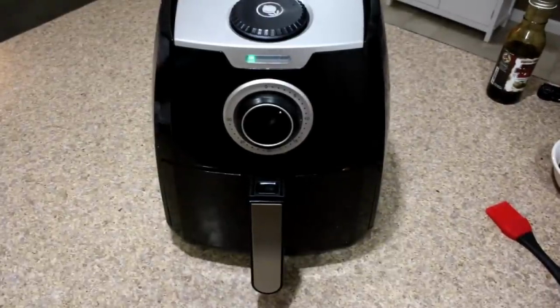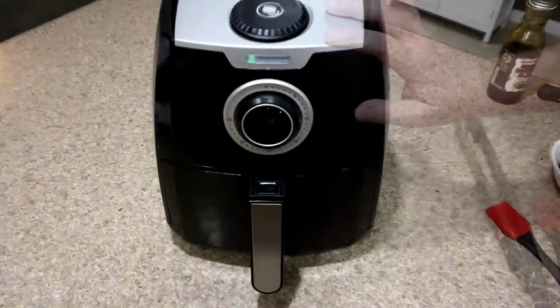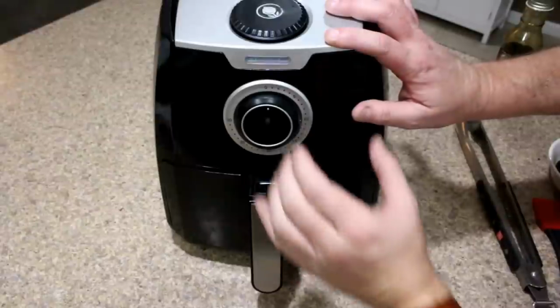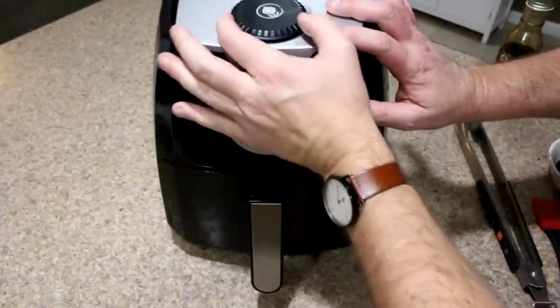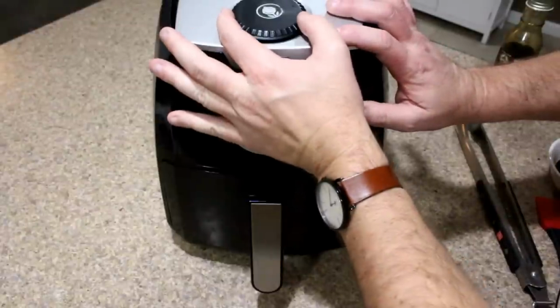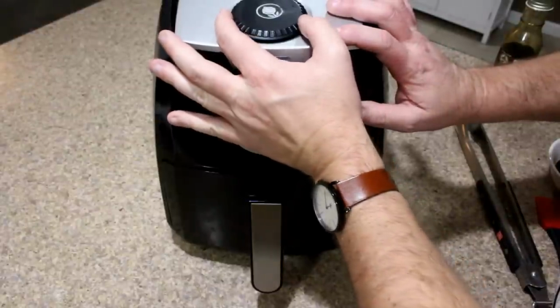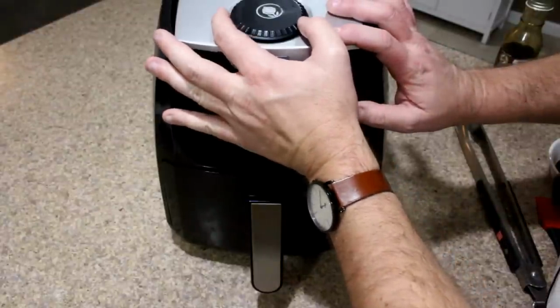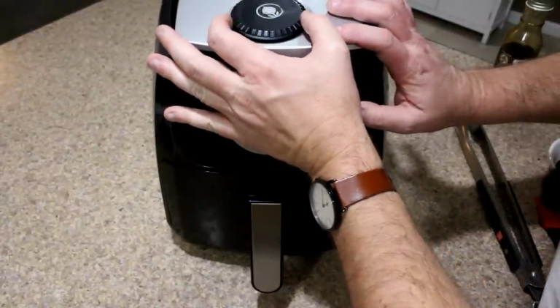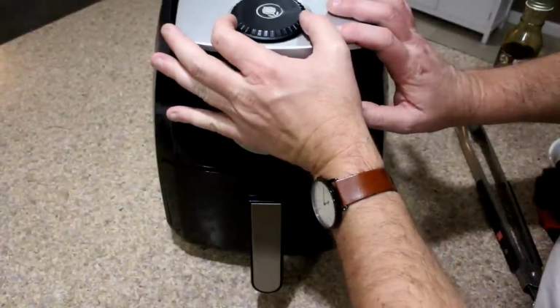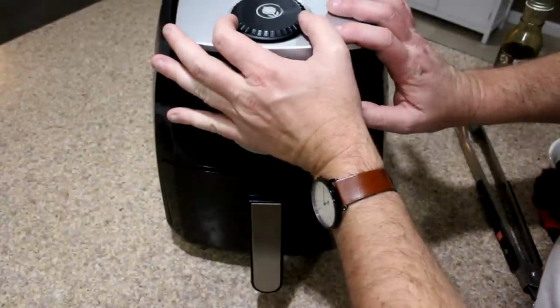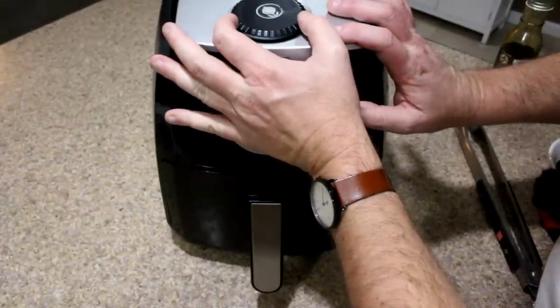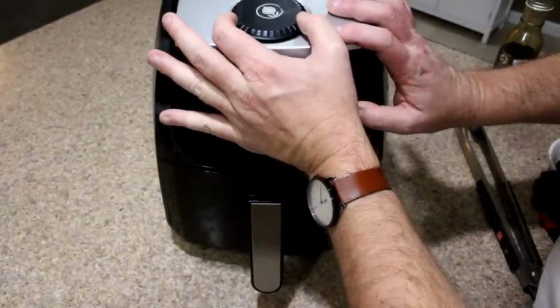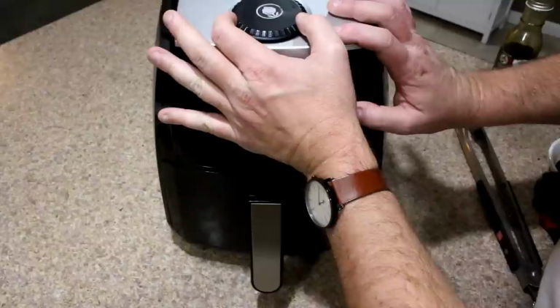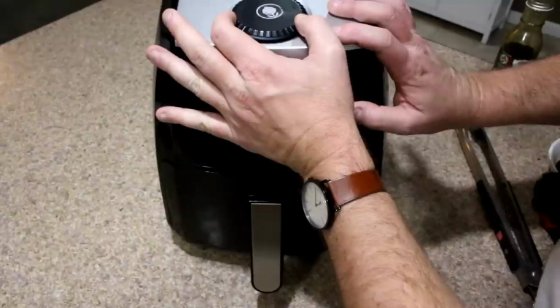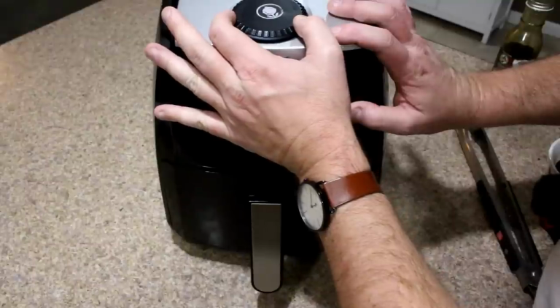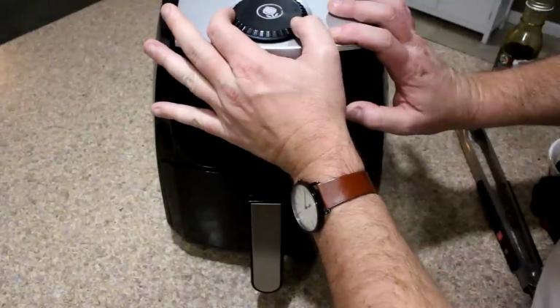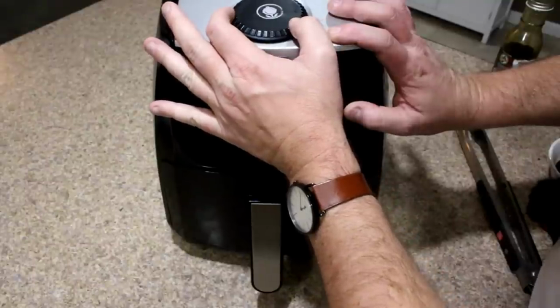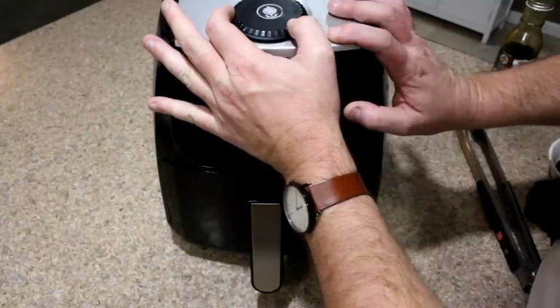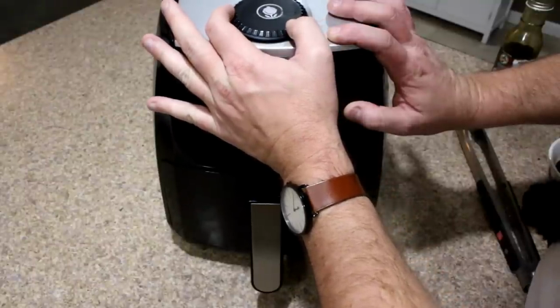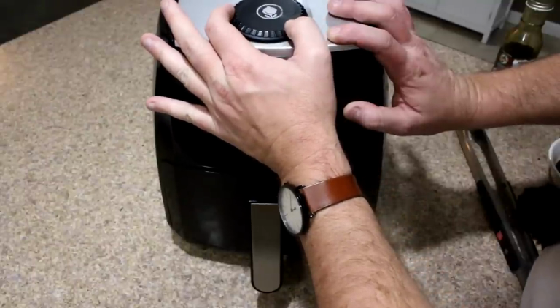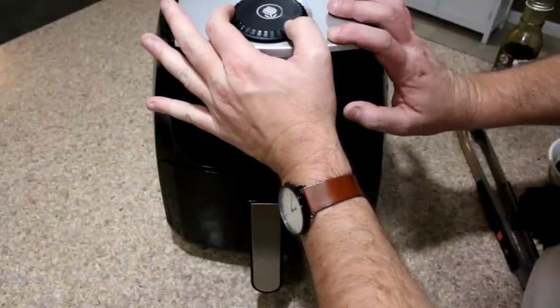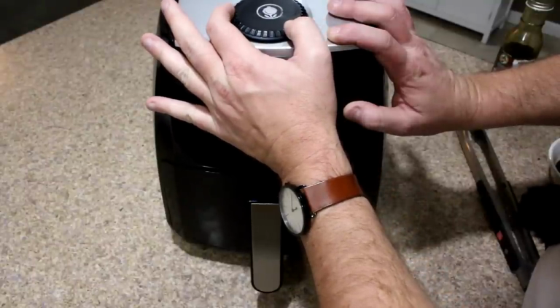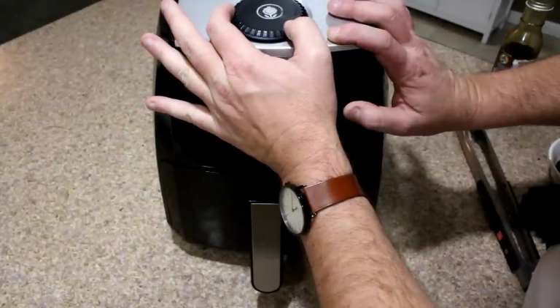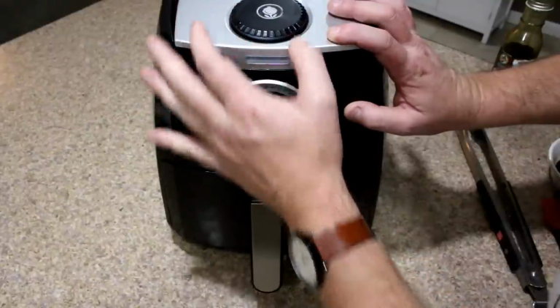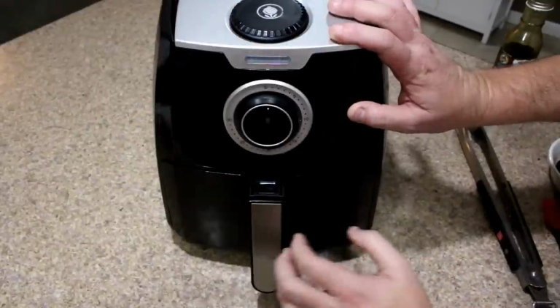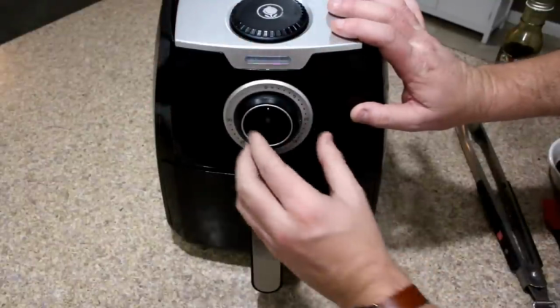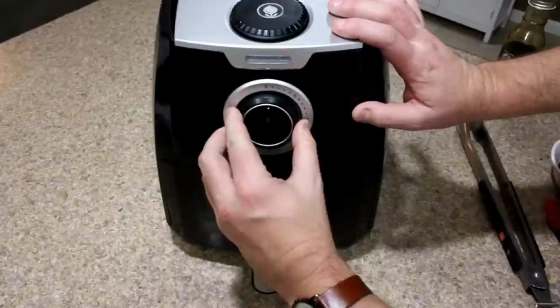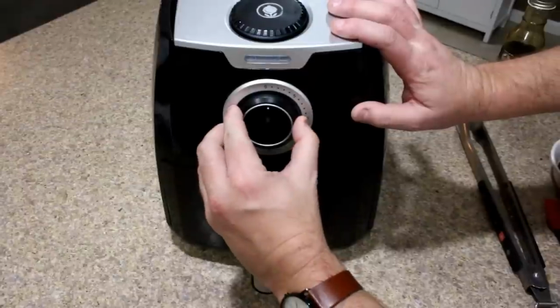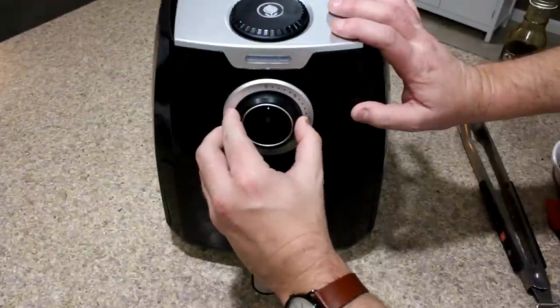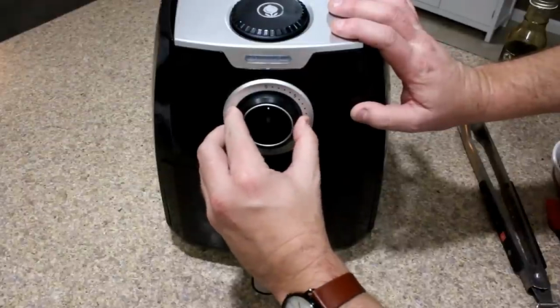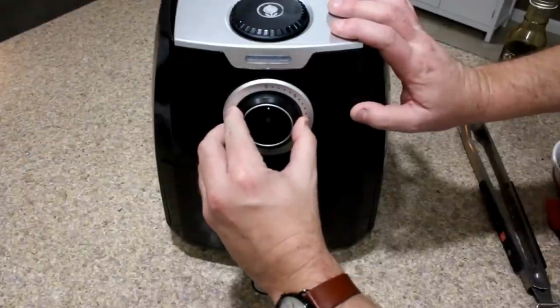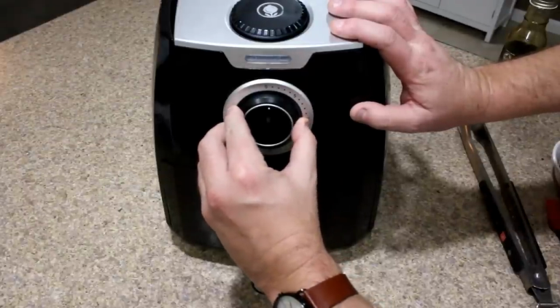What we're going to do now is back our temp down to 300 degrees, and we're going to go for another six minutes and then we'll check the internal temp then.